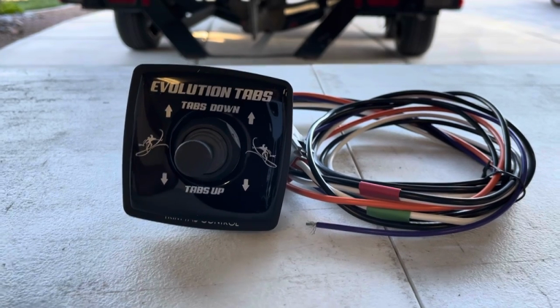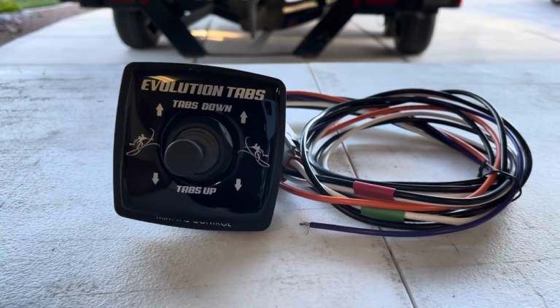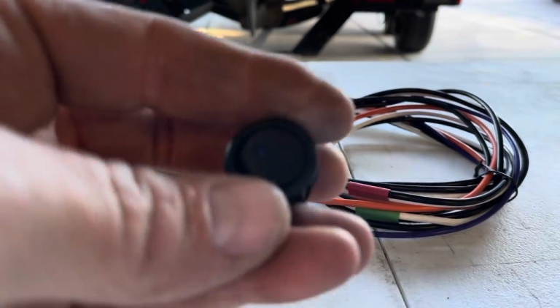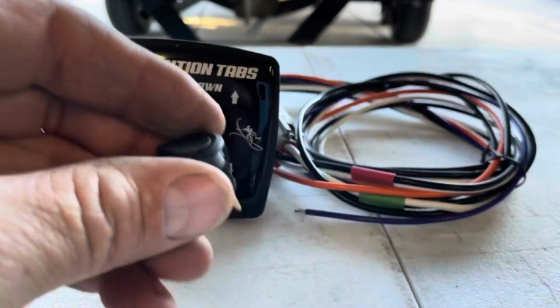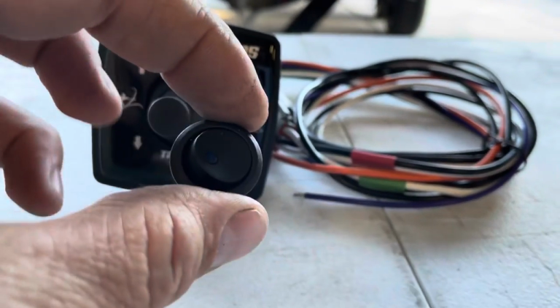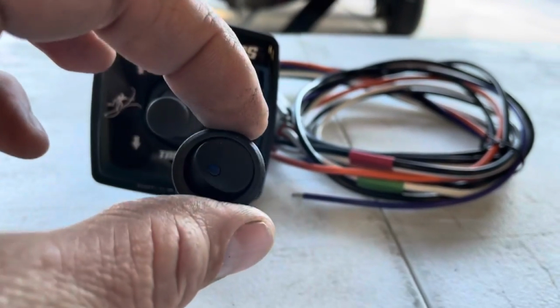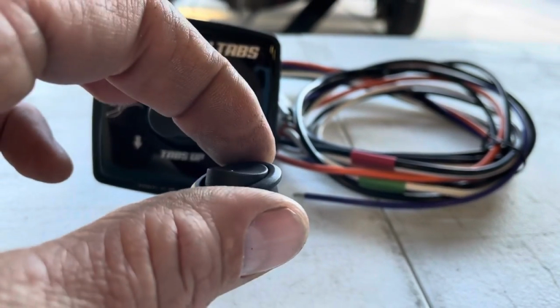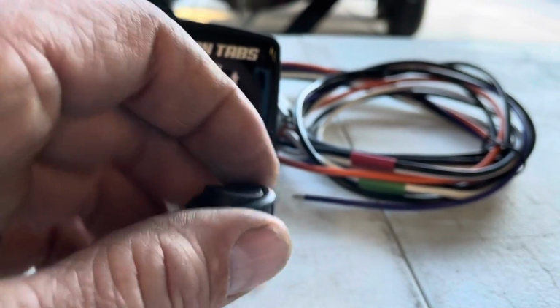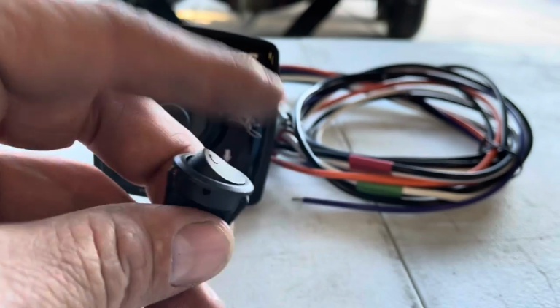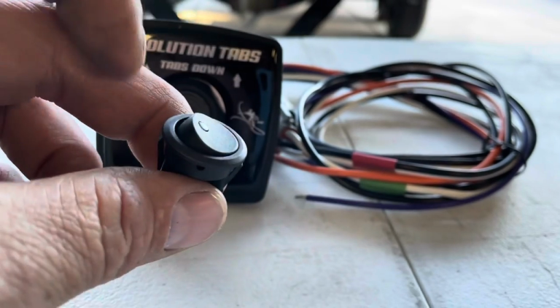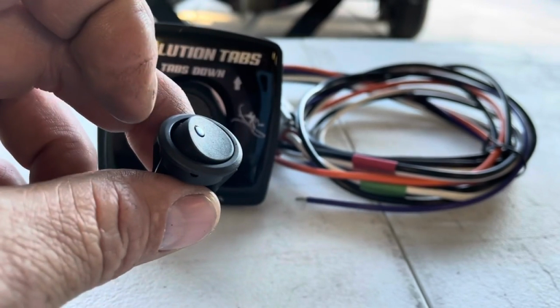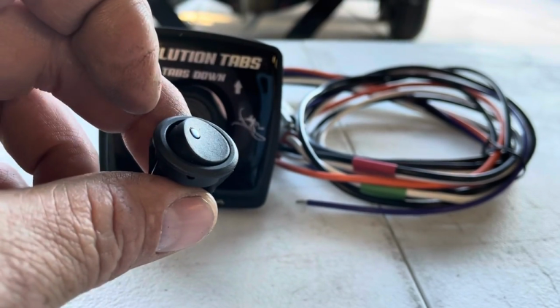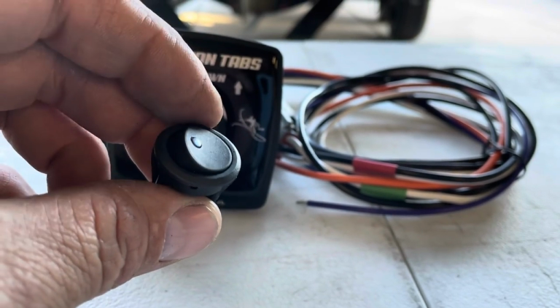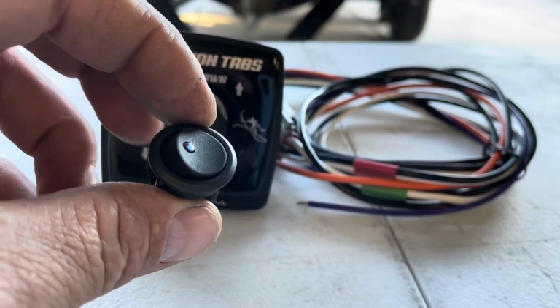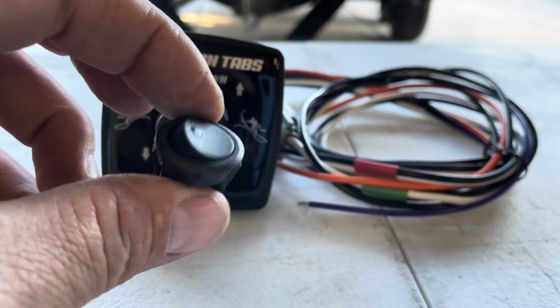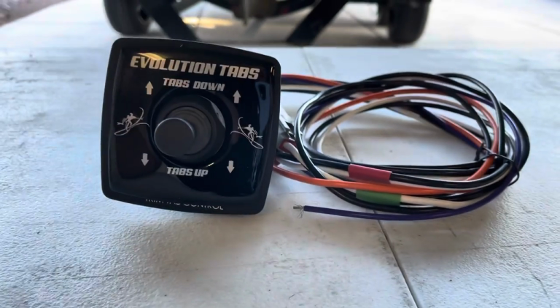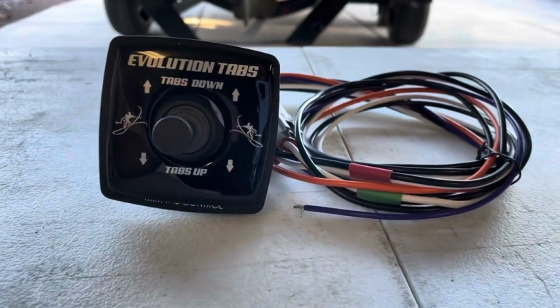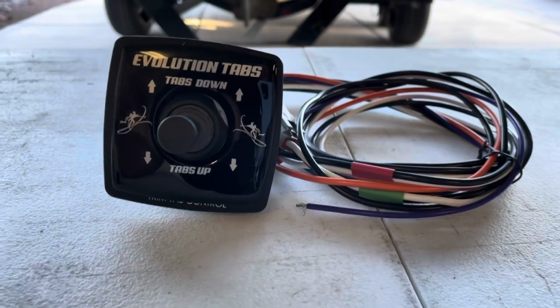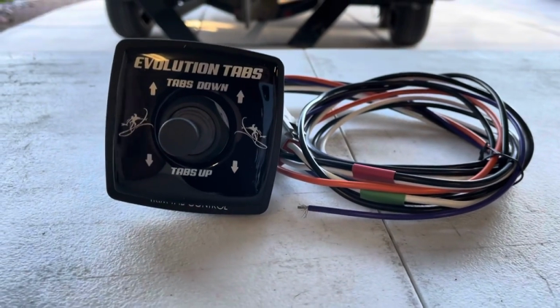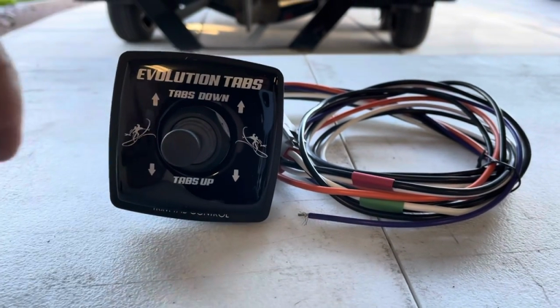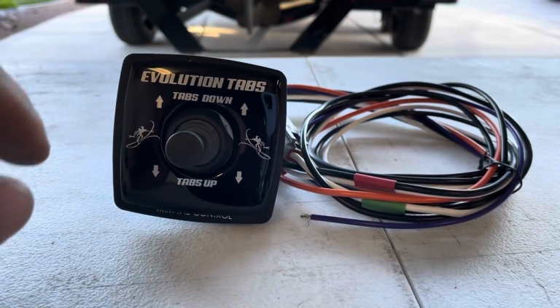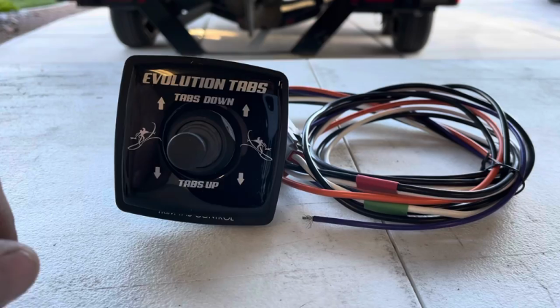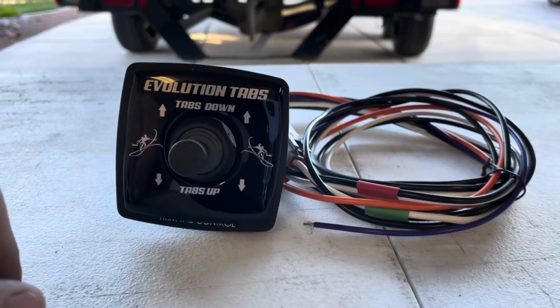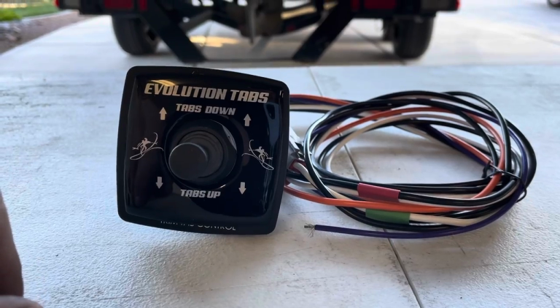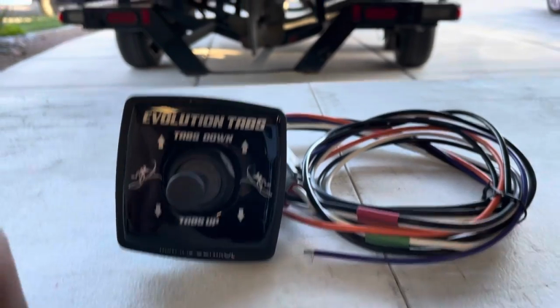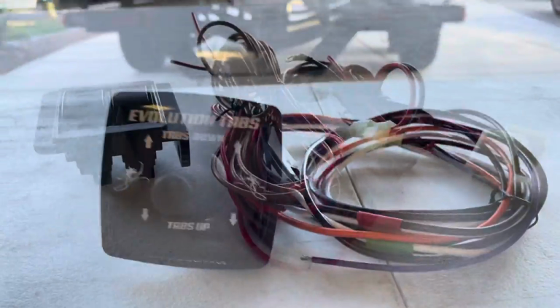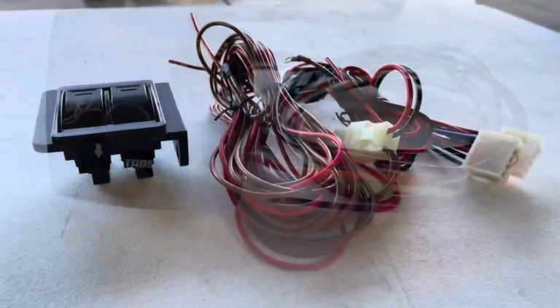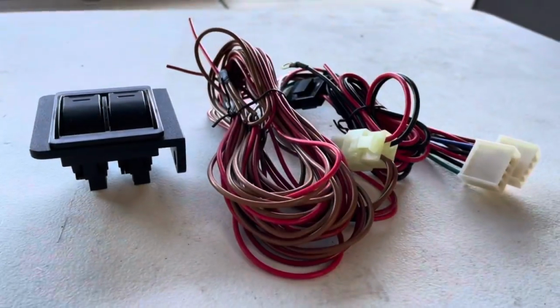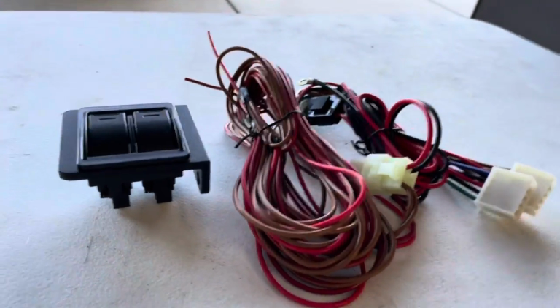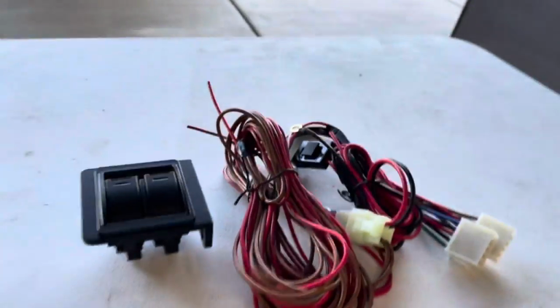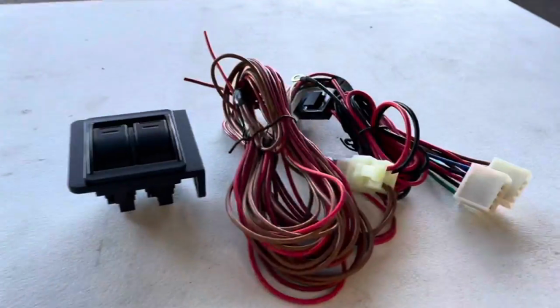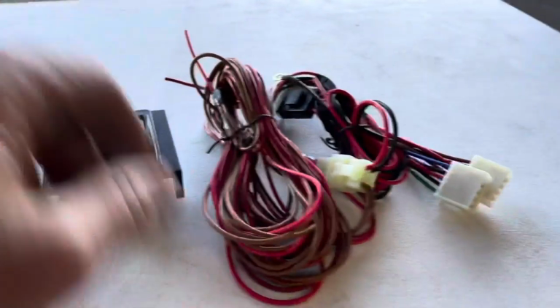You can also wire the auto-retract to a separate switch — these are available on Amazon and very easy to find — so the tabs won't retract whenever you go to neutral.